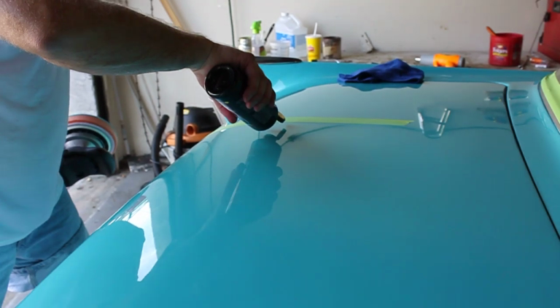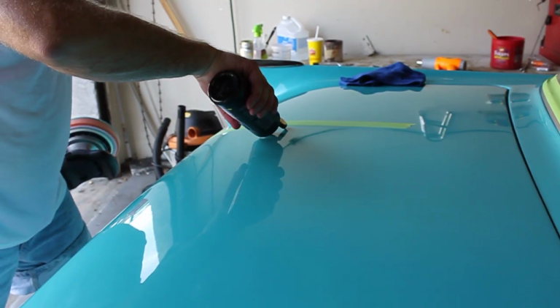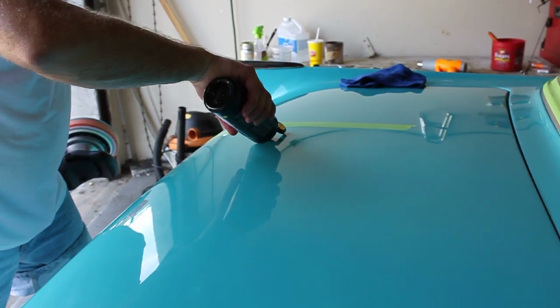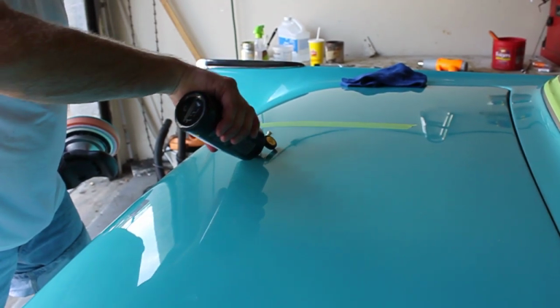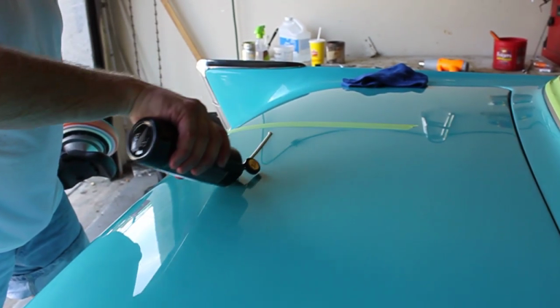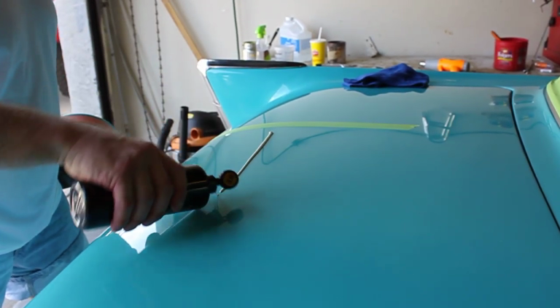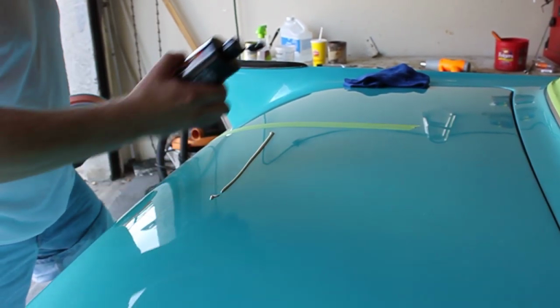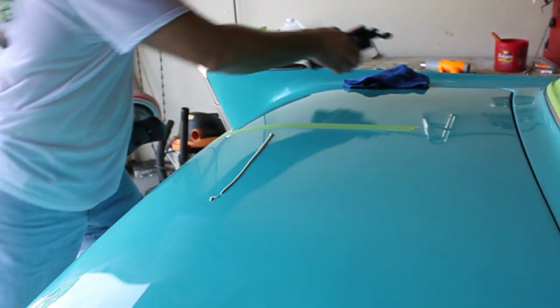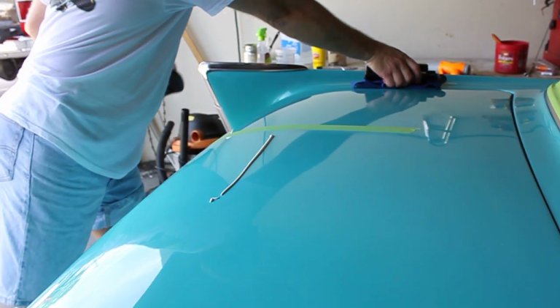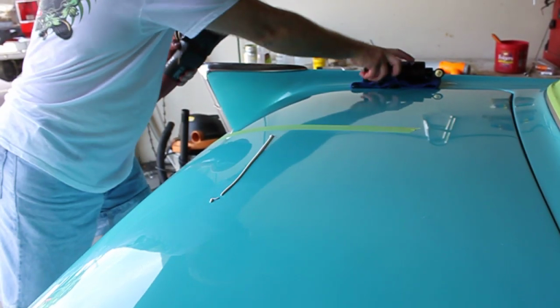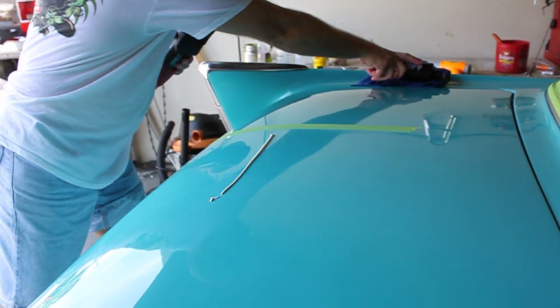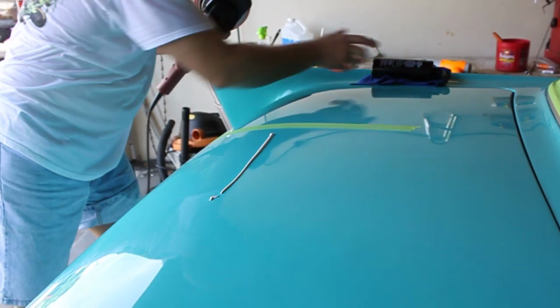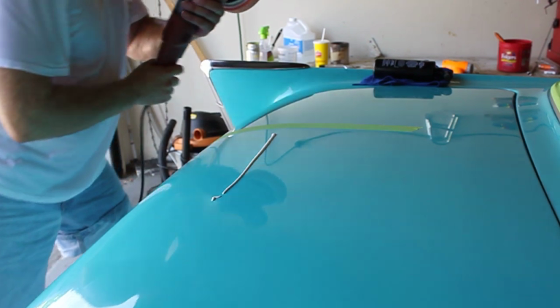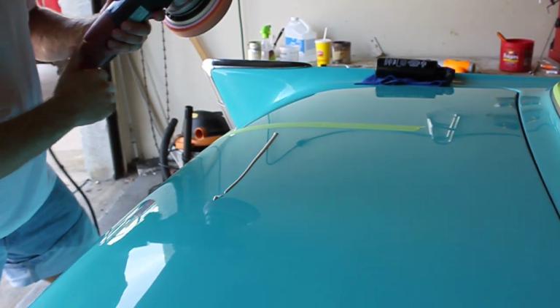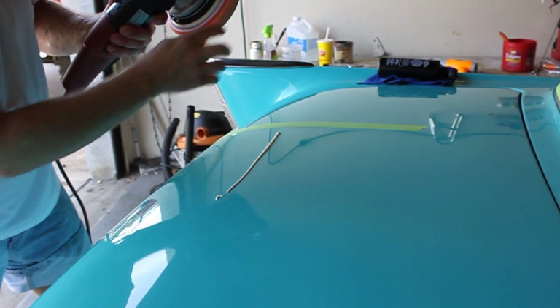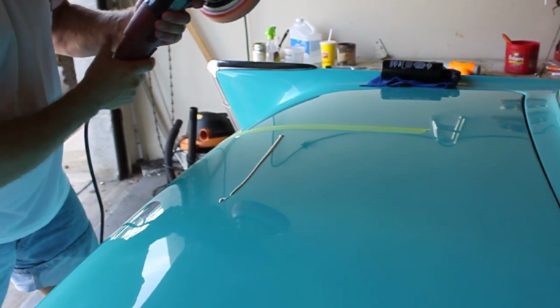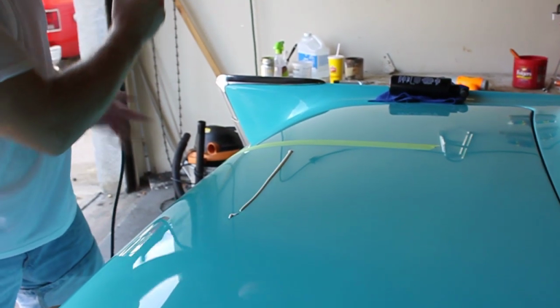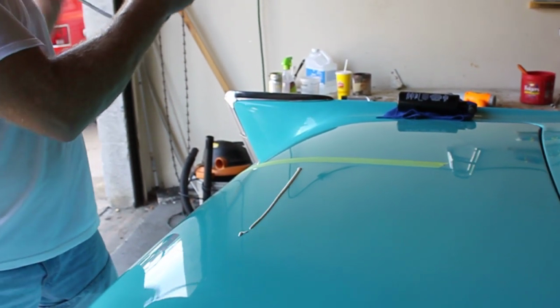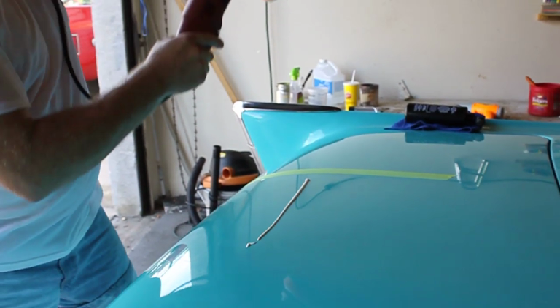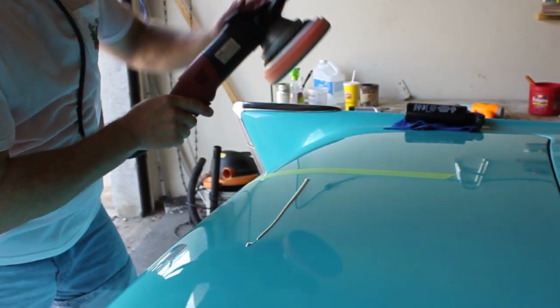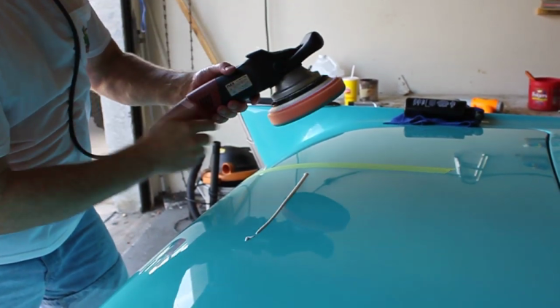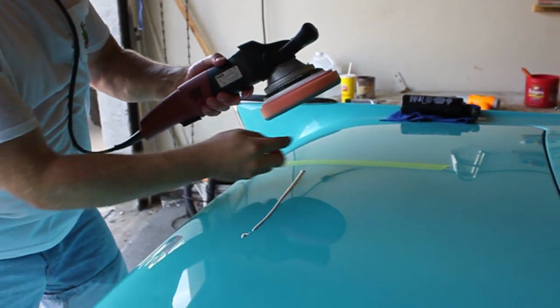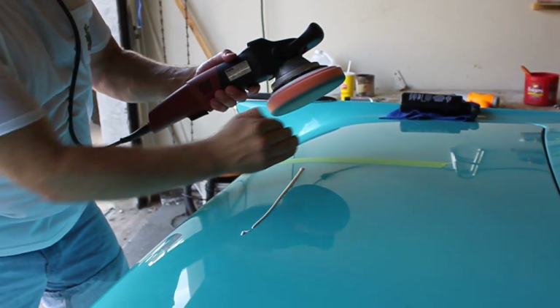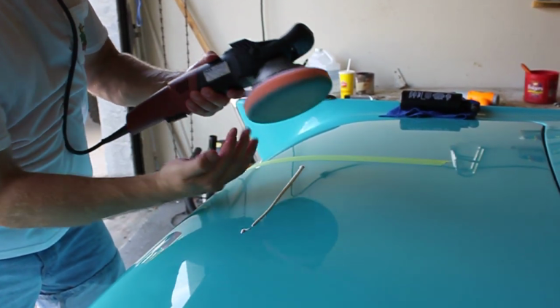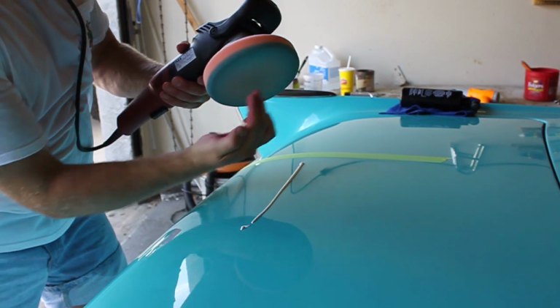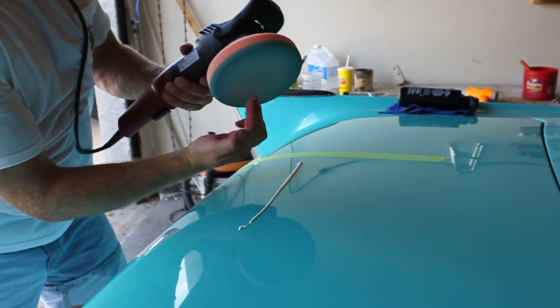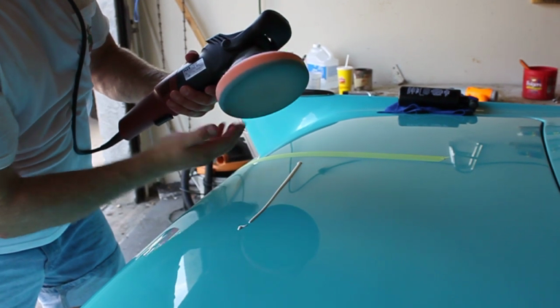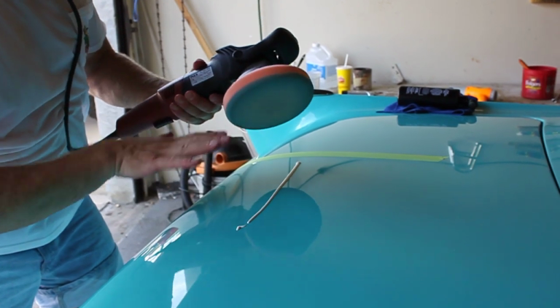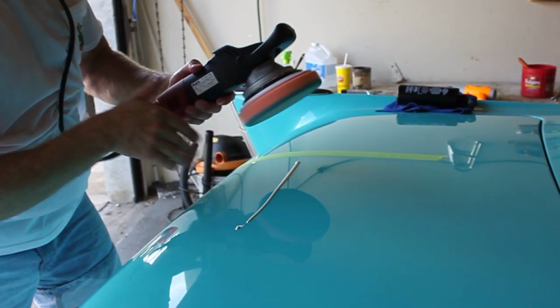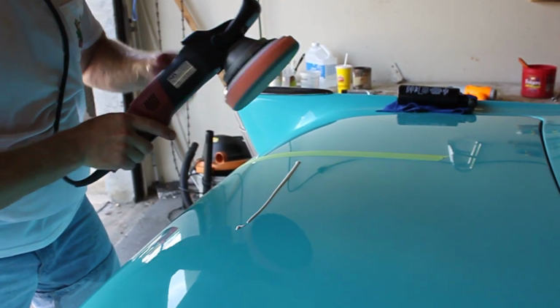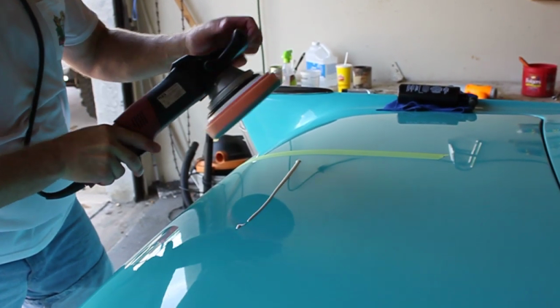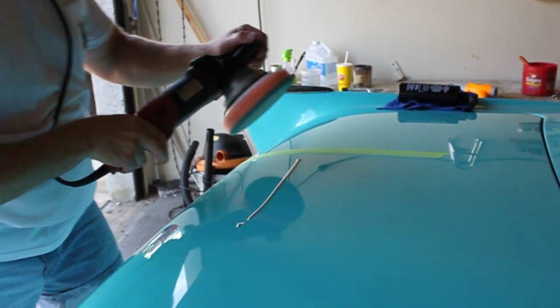Apply a thin little bead of product, and then because this thing rotates in a counter-clockwise fashion, pick it up at four o'clock, pull the product underneath the pad, then lay the pad down flat and start working it in.